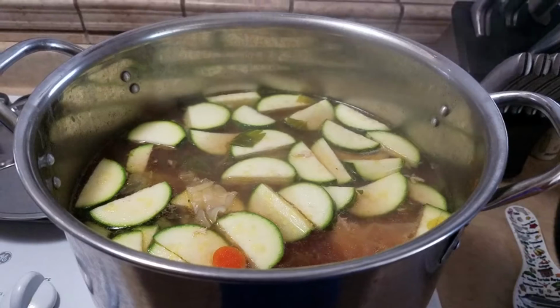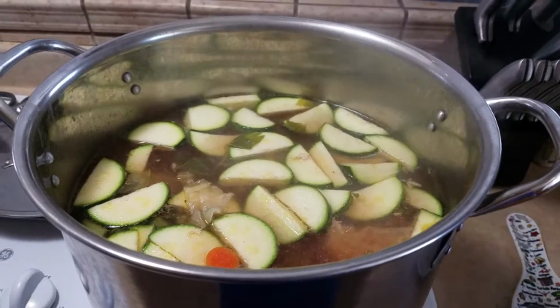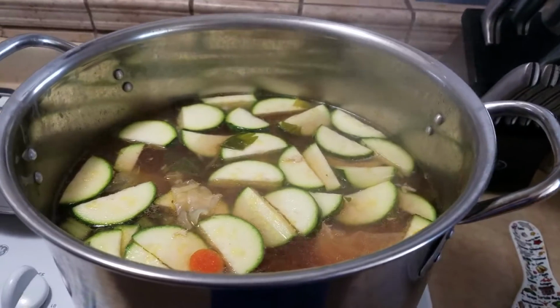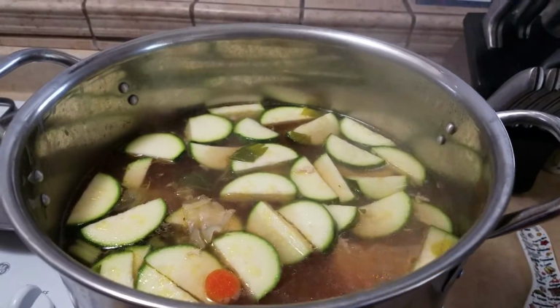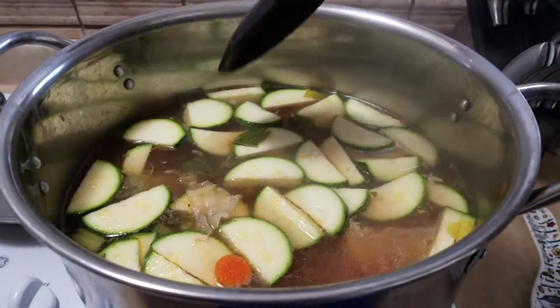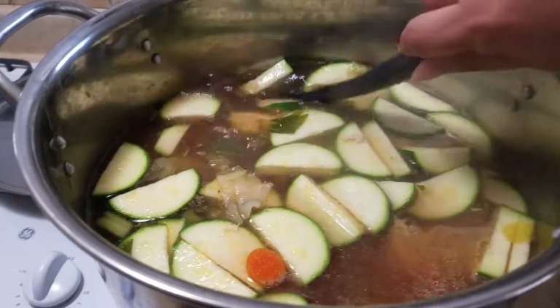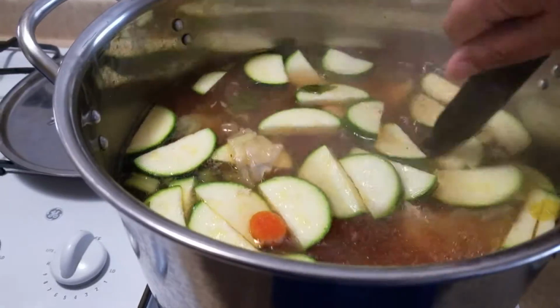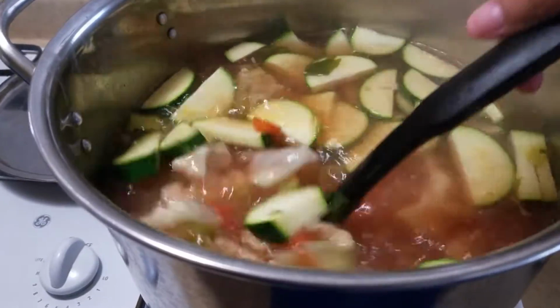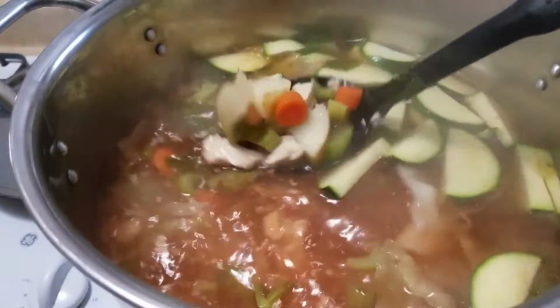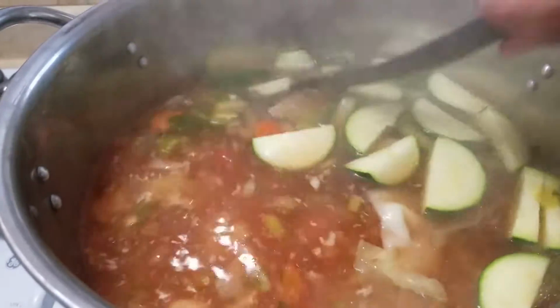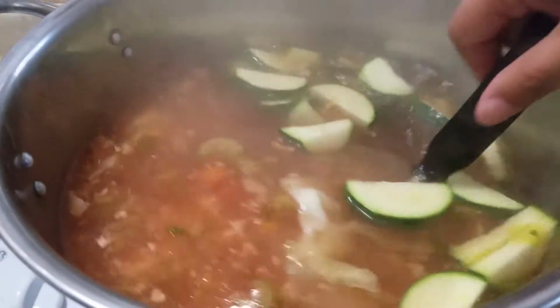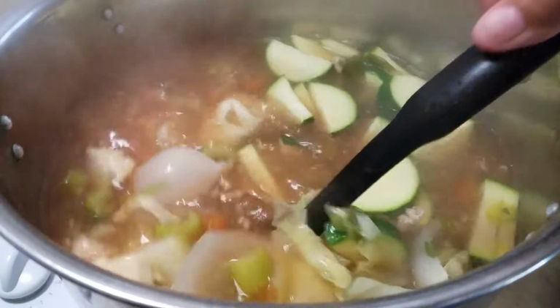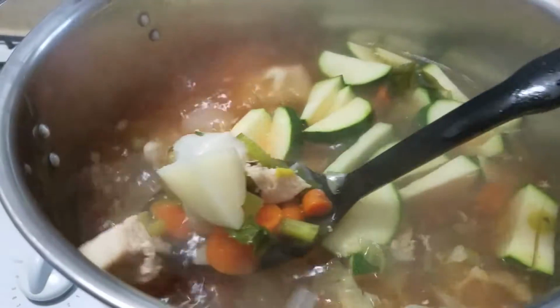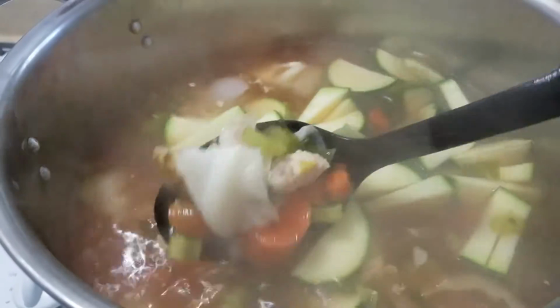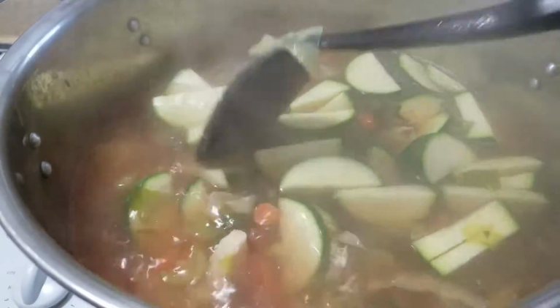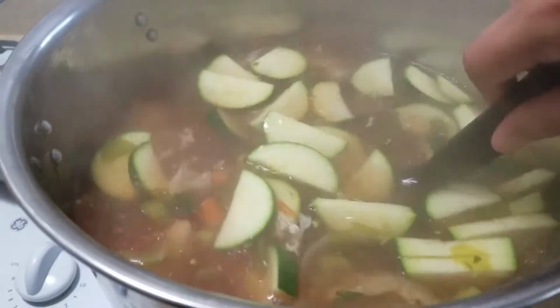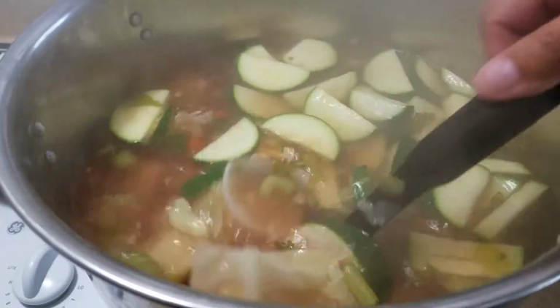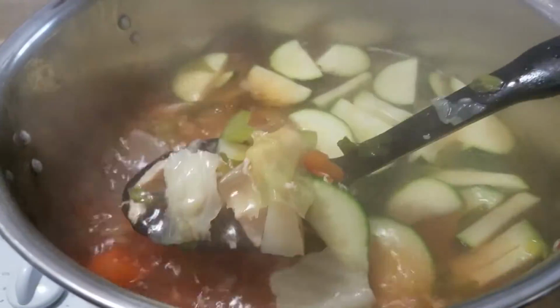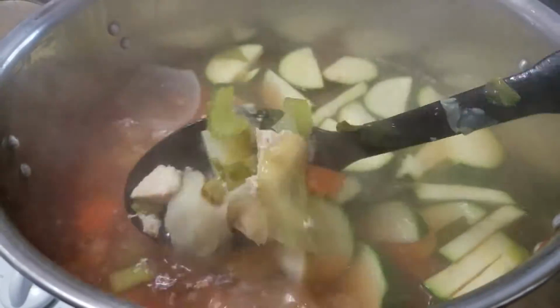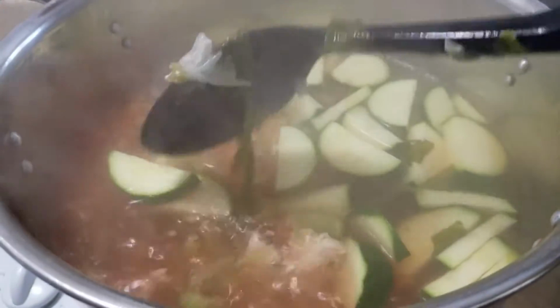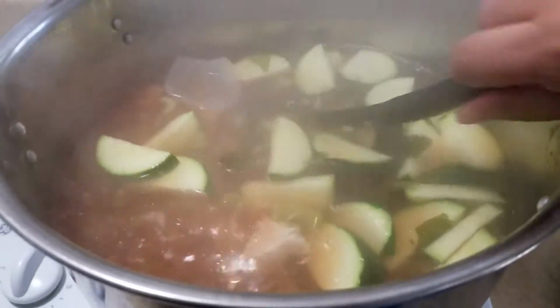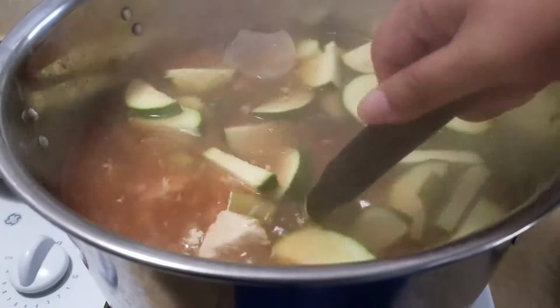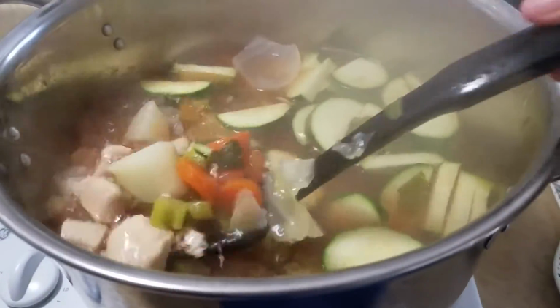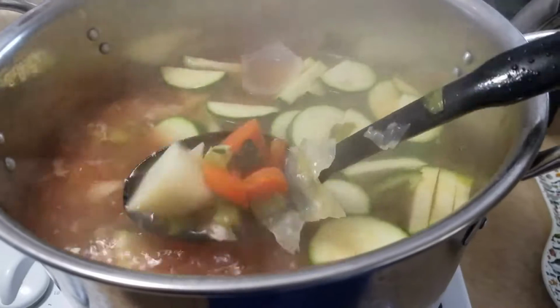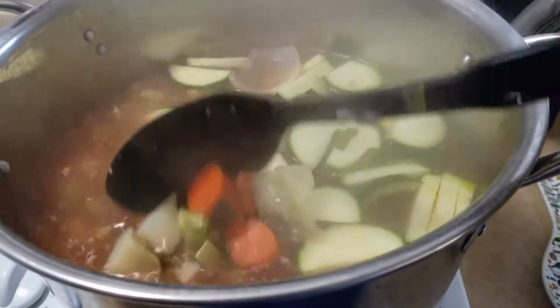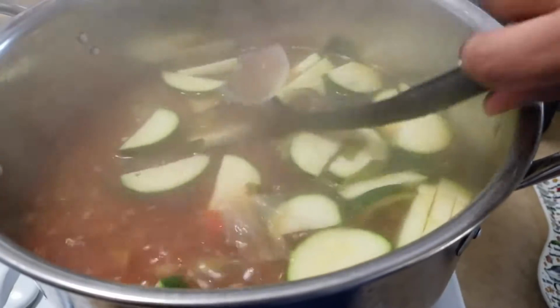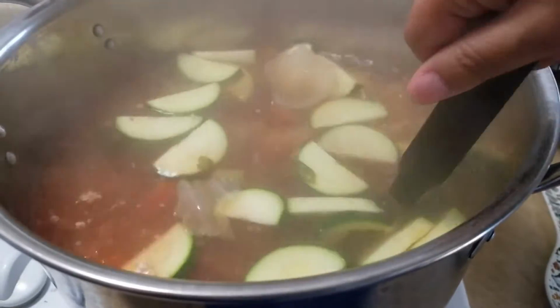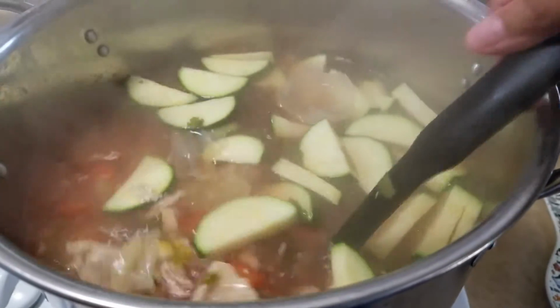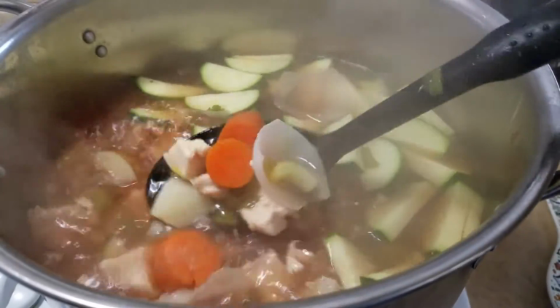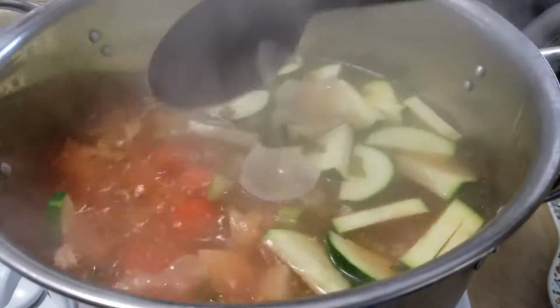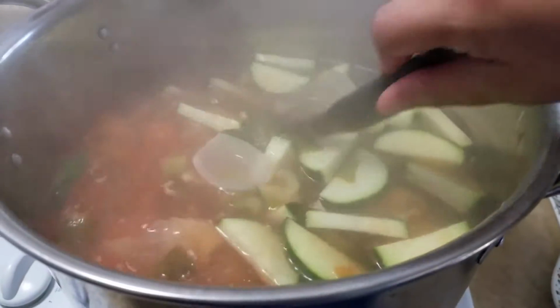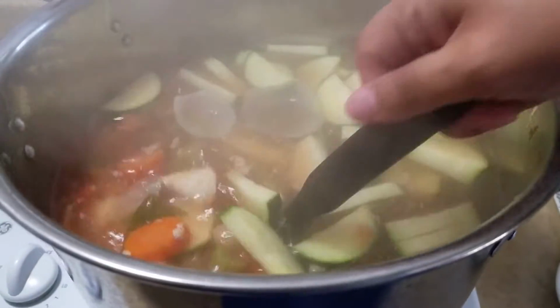Hi guys, I just want to show you real quick what I was making. I was making chicken homemade soup for my son, Peter. Like I tell you, he's been sick. He's doing a little better today — makes mama real happy.